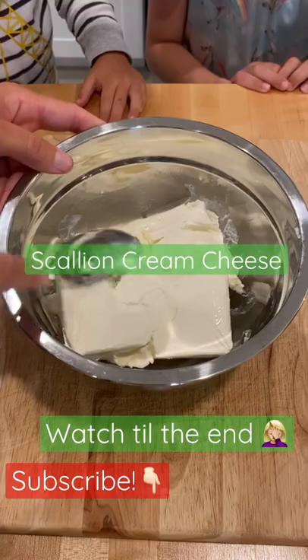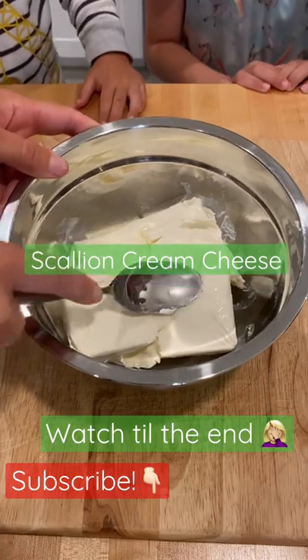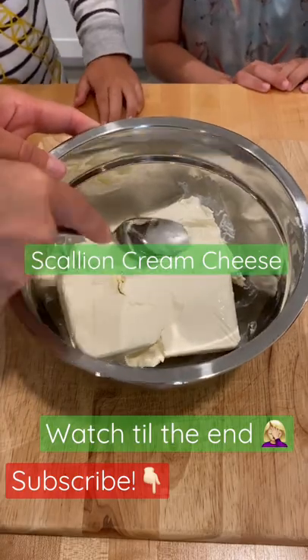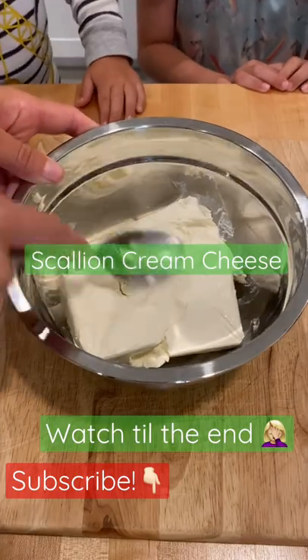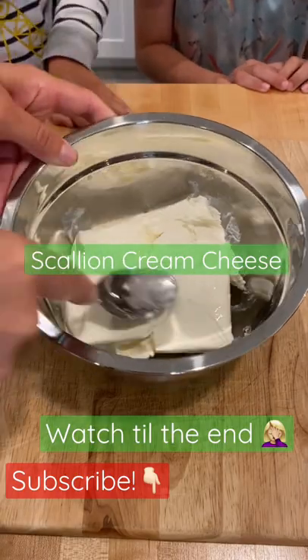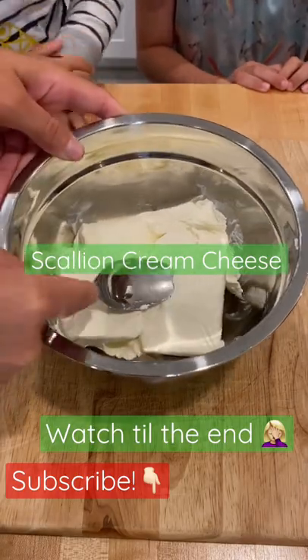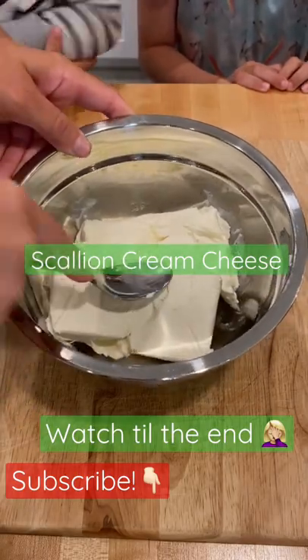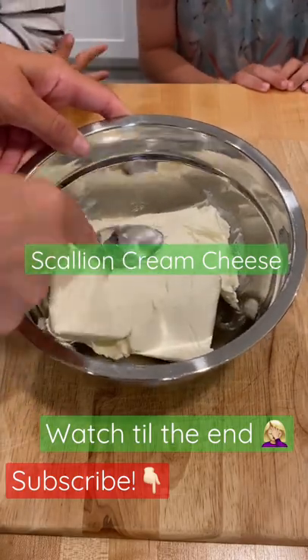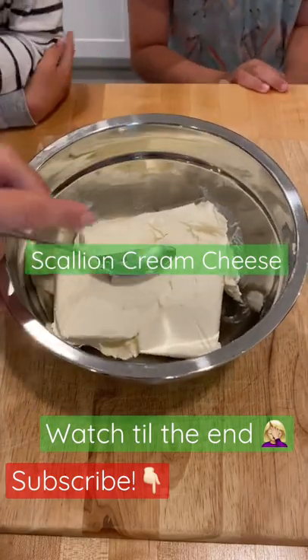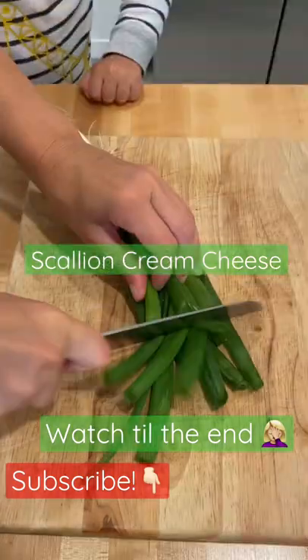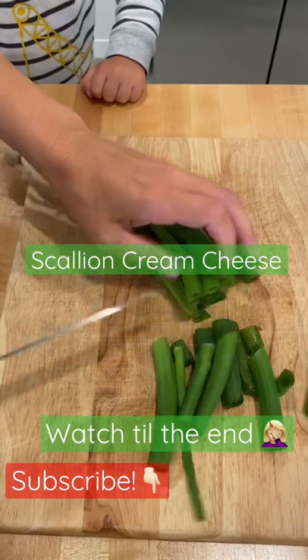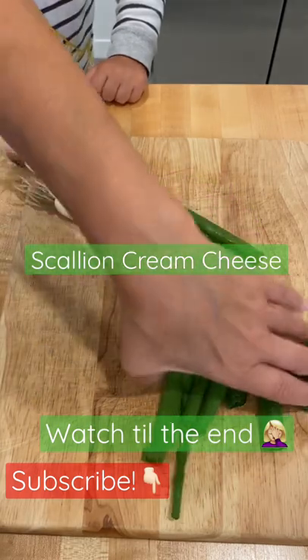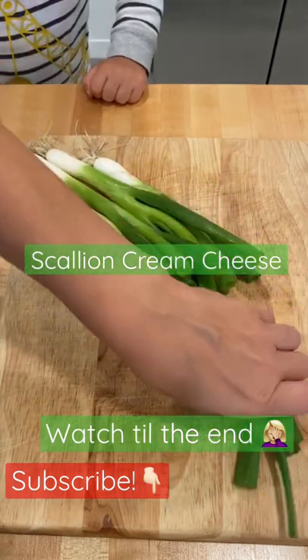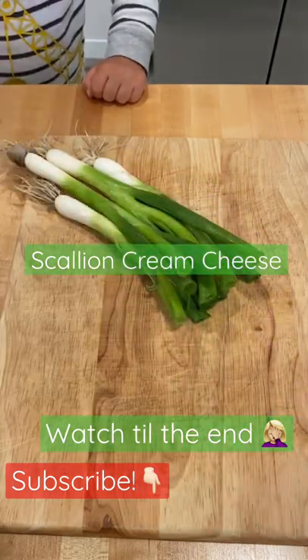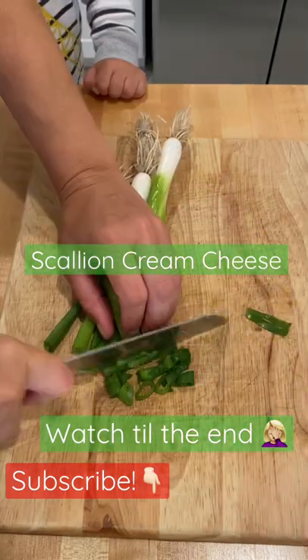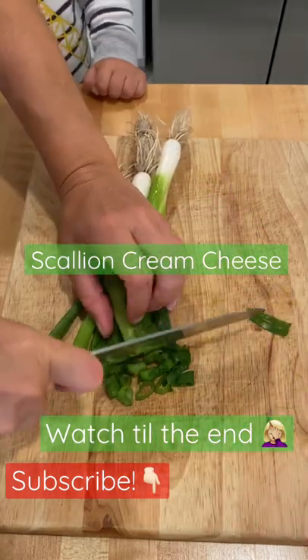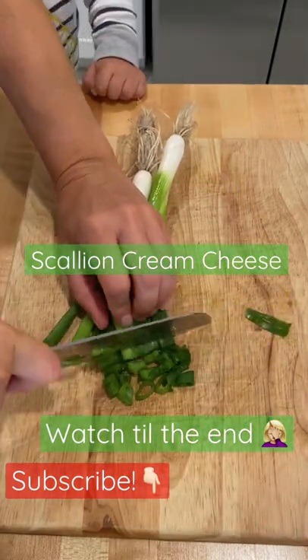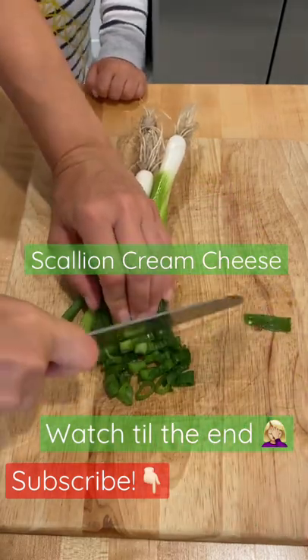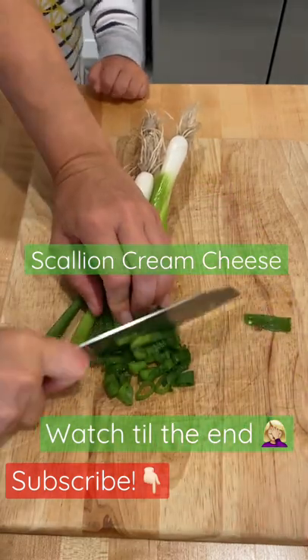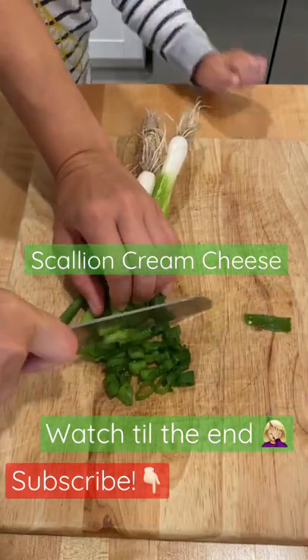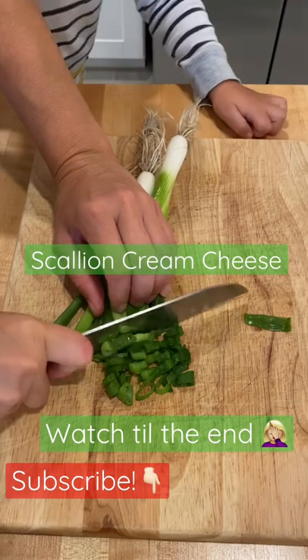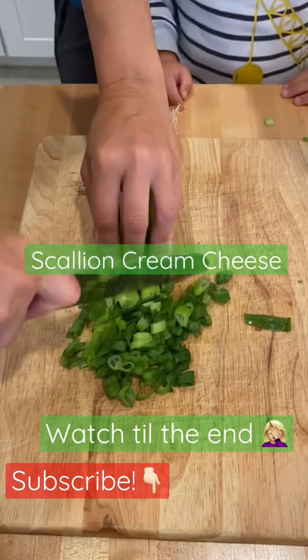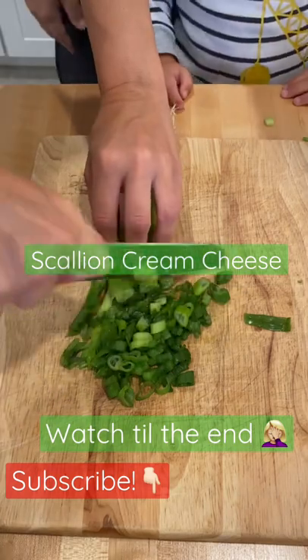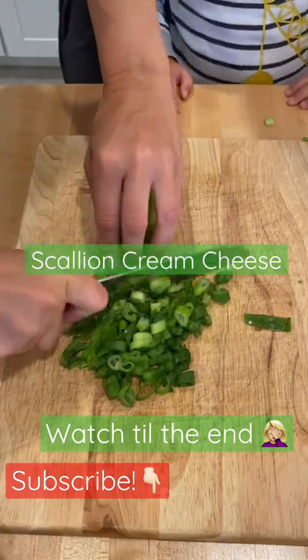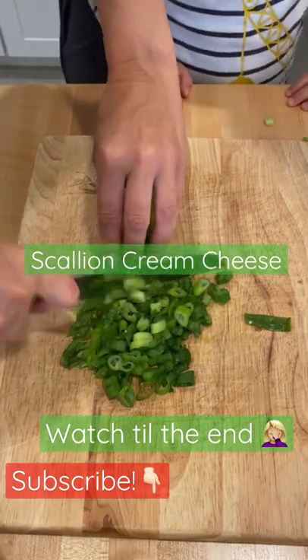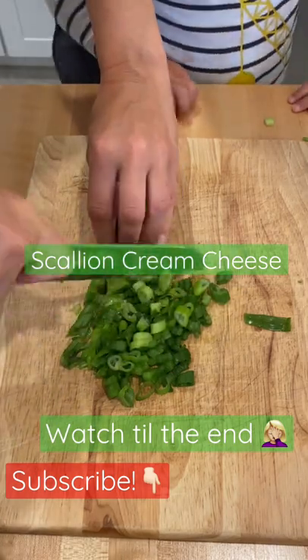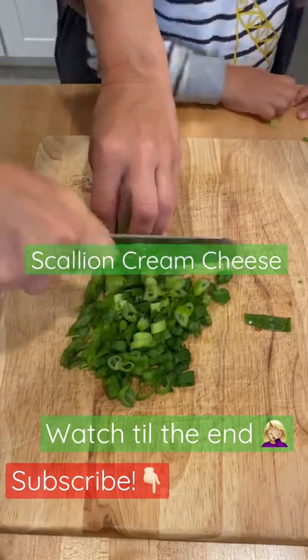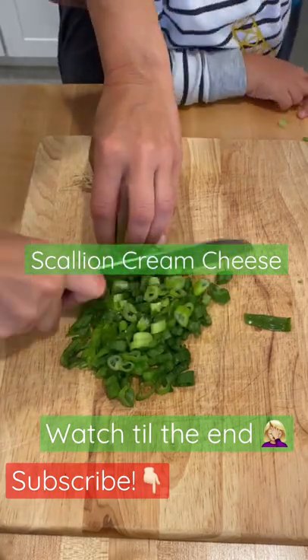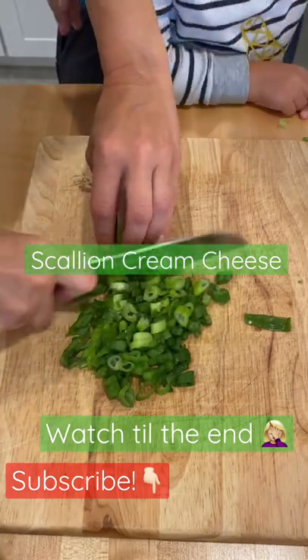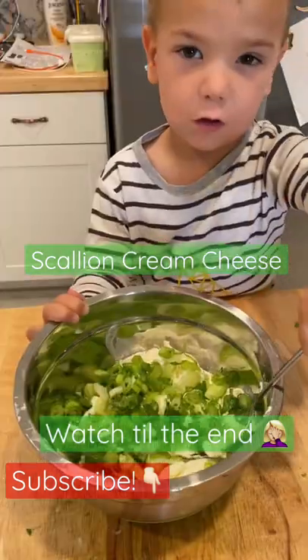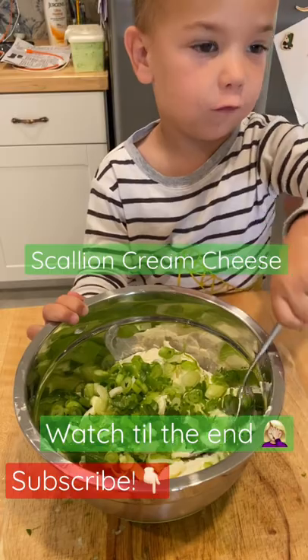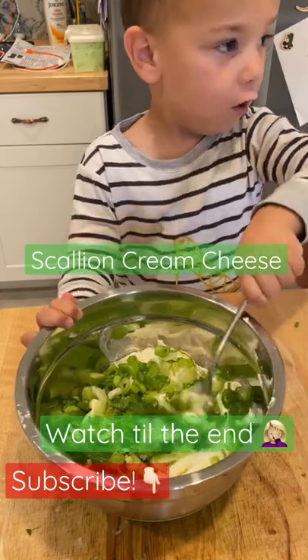I'm gonna have my kids press this cream cheese down and mush it up a little bit while I cut my scallions. It's kind of like the dead parts. Mix it up for me.